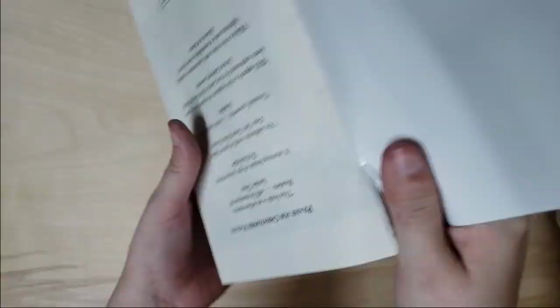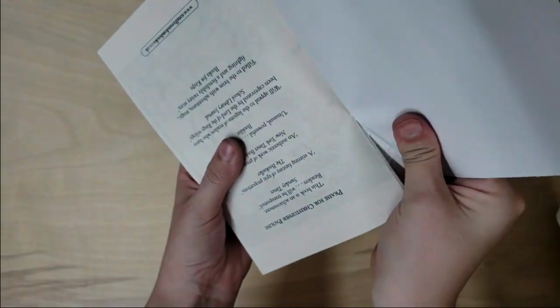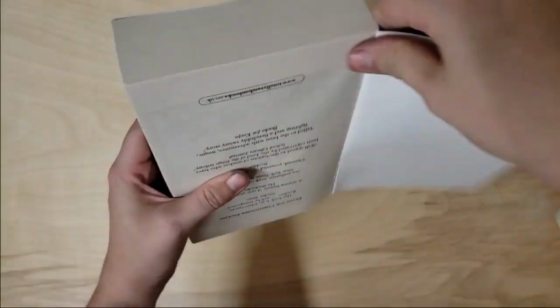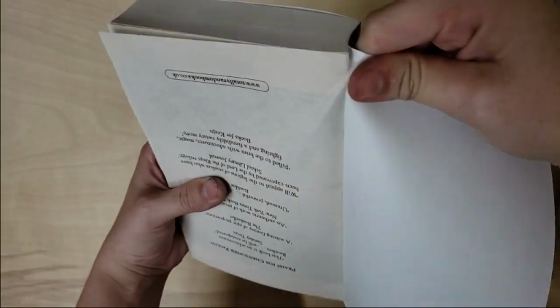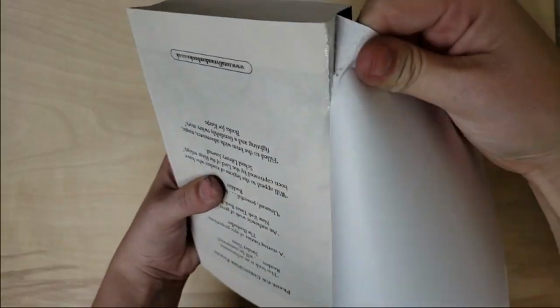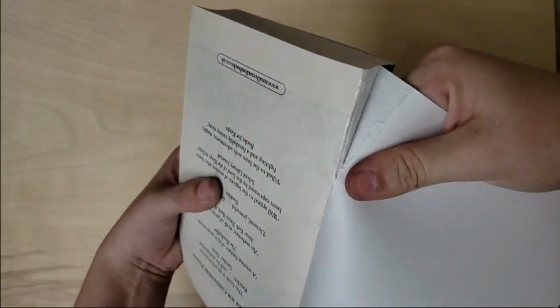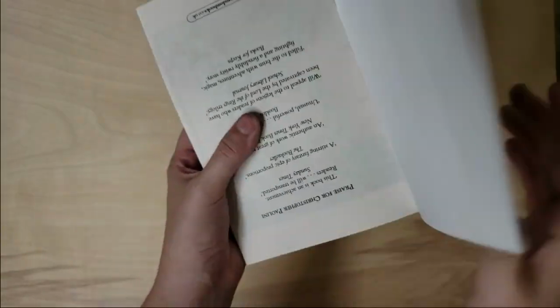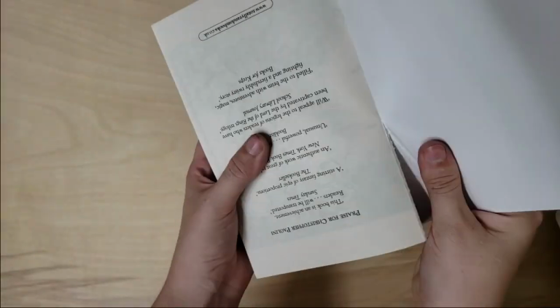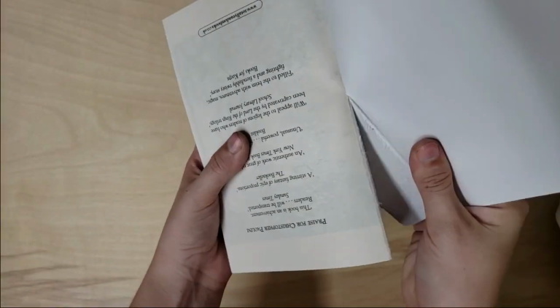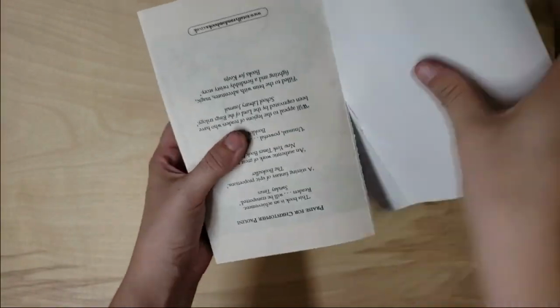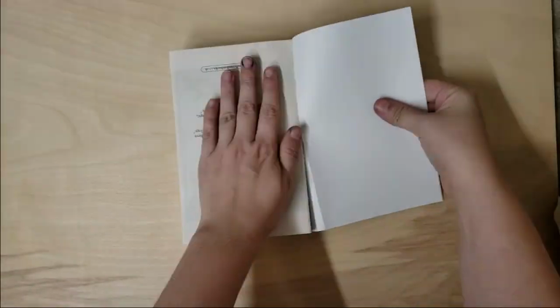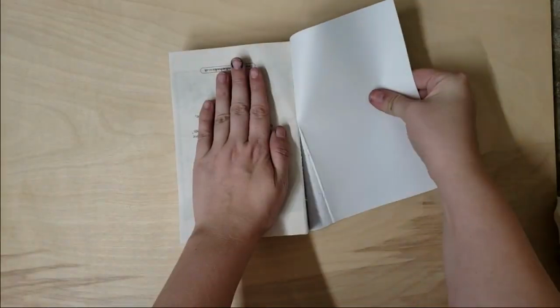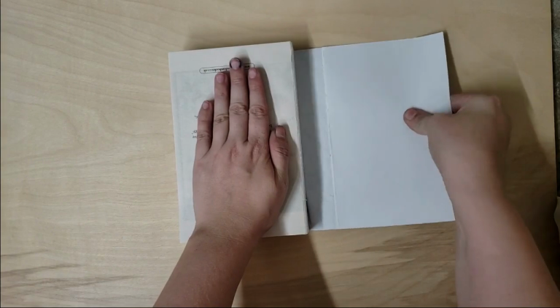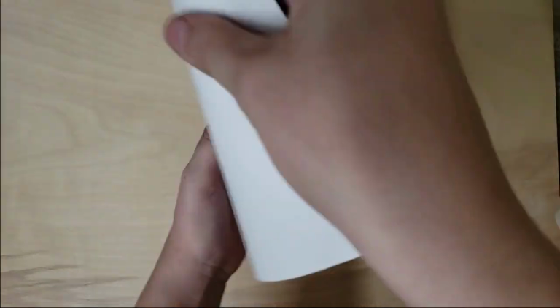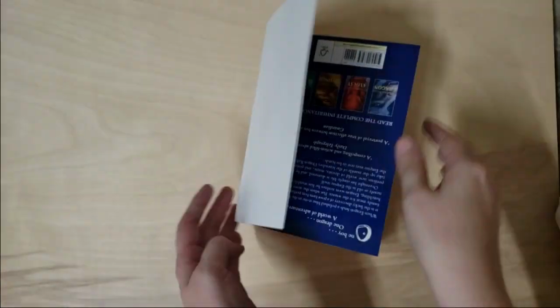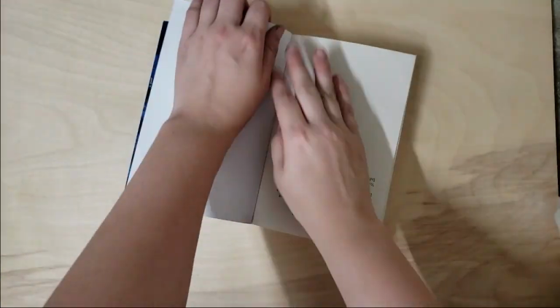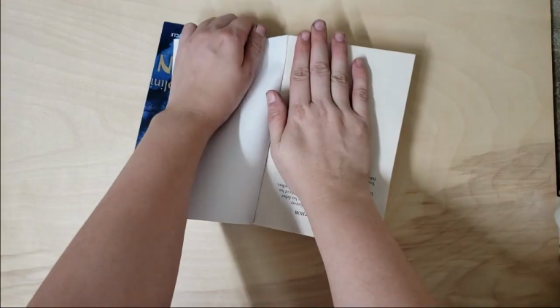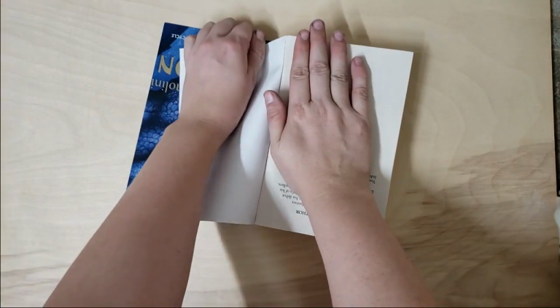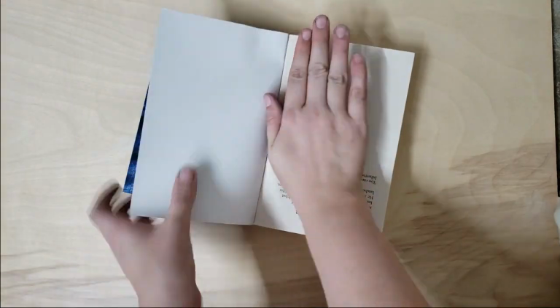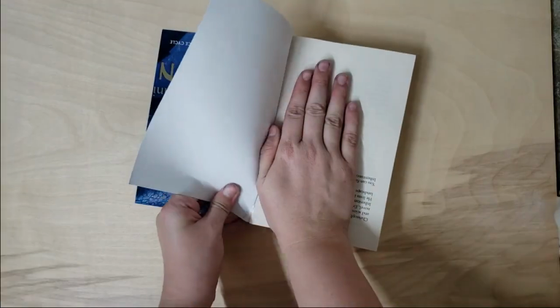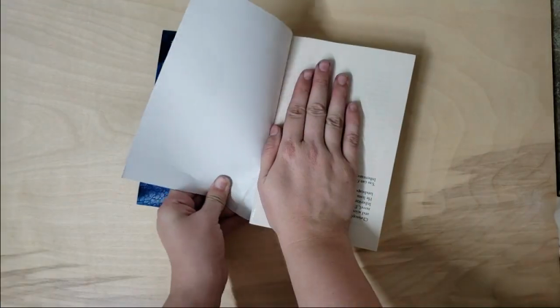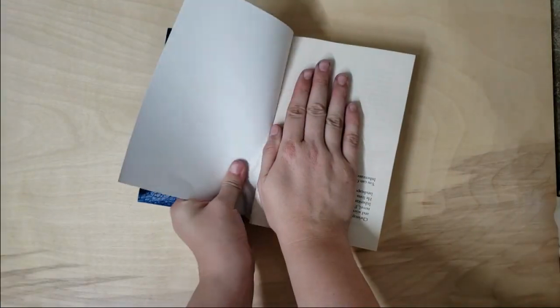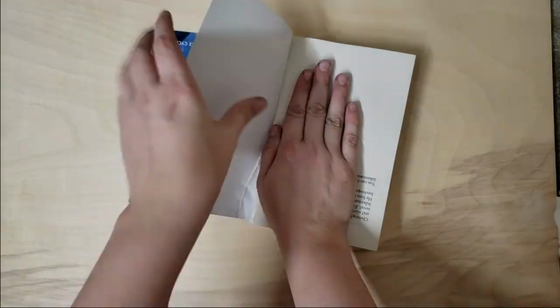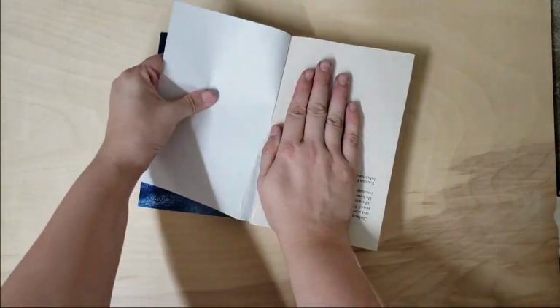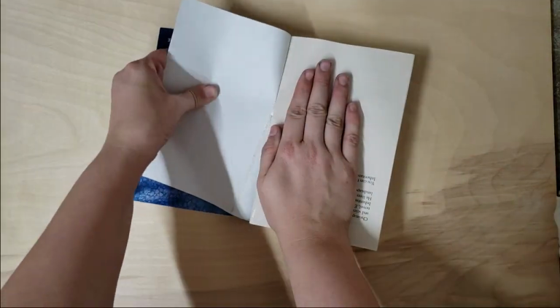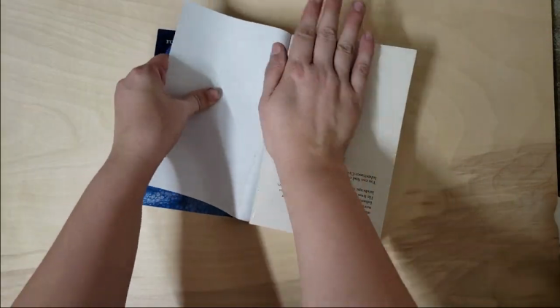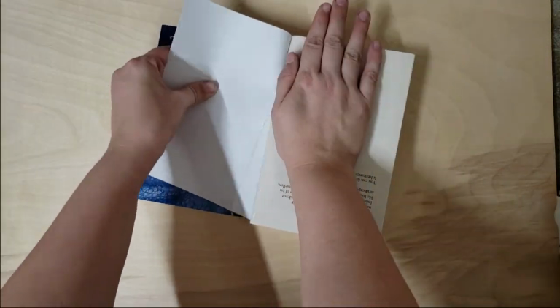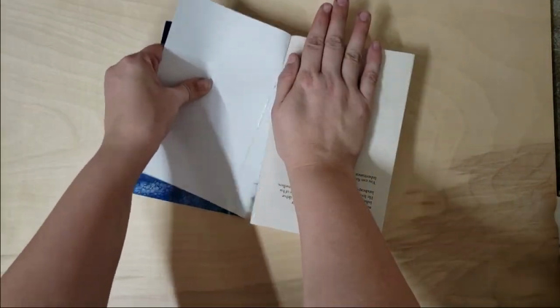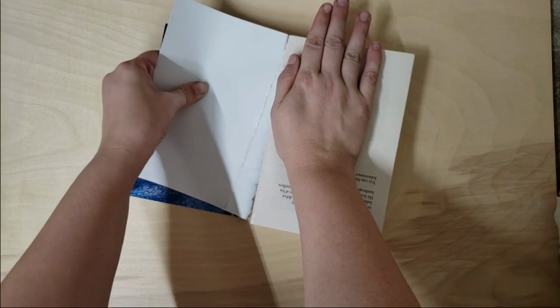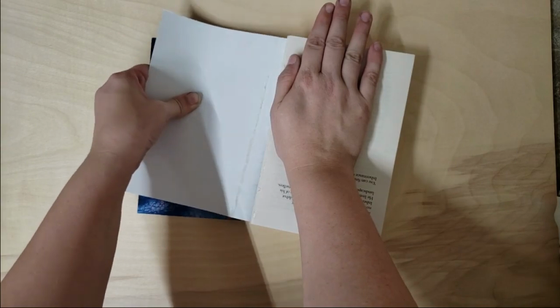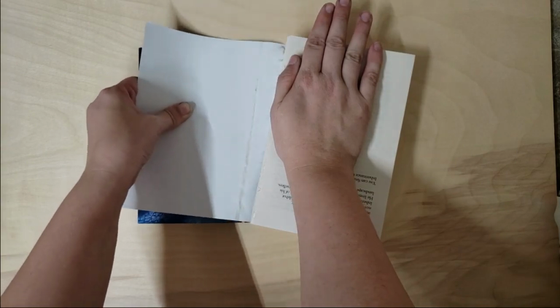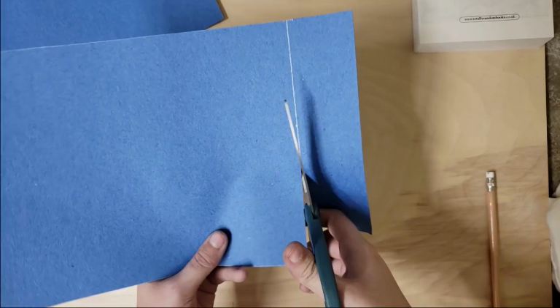The first thing I did was I took a paperback copy of Eragon that I got new off of Amazon and I just tore off the old cover. They come off much more neatly than you would think that they do.